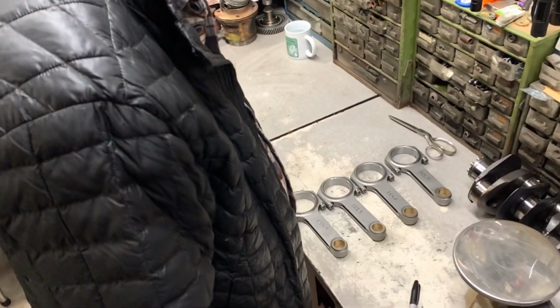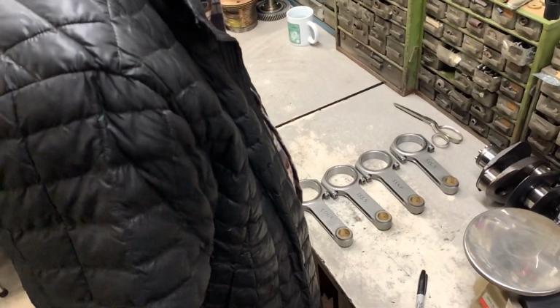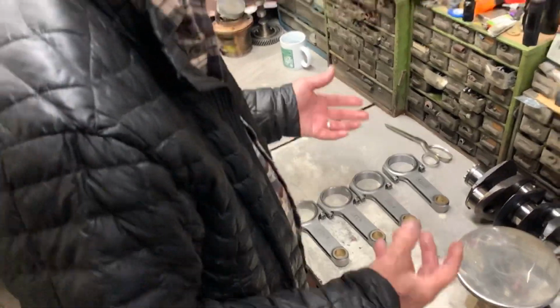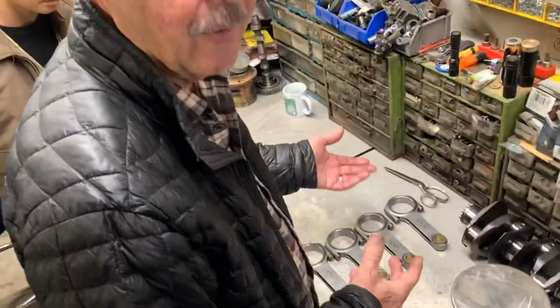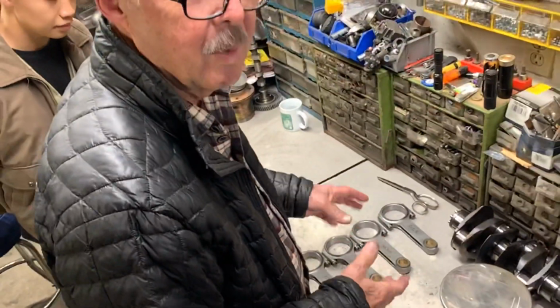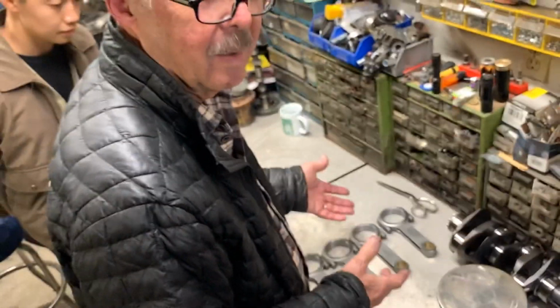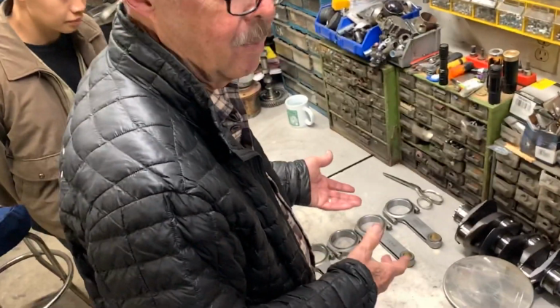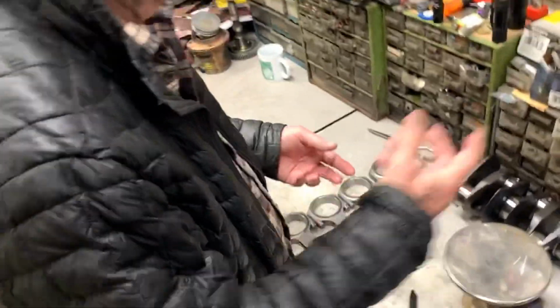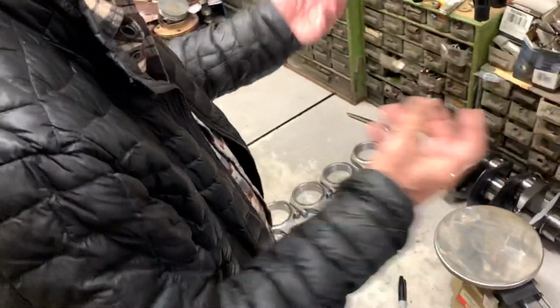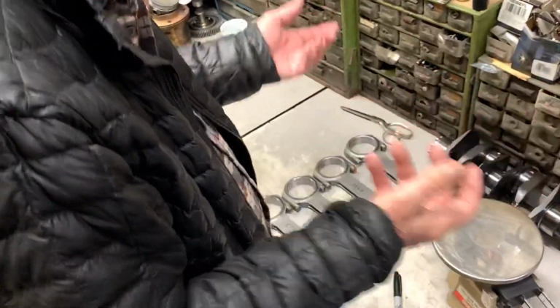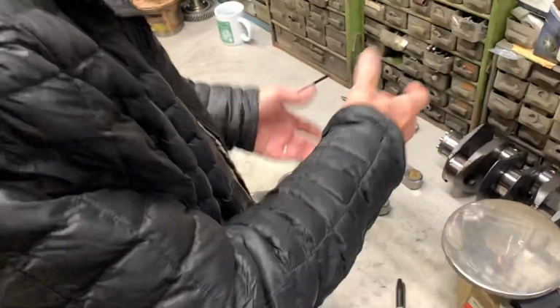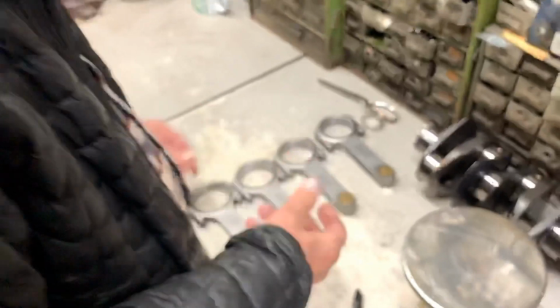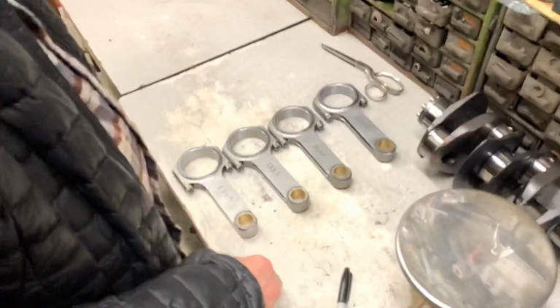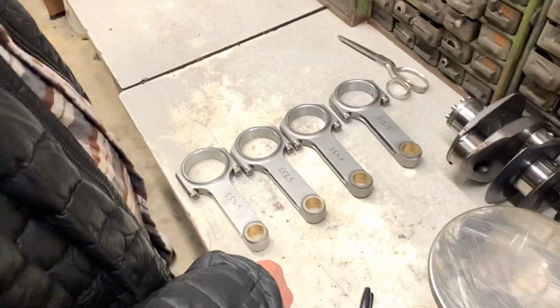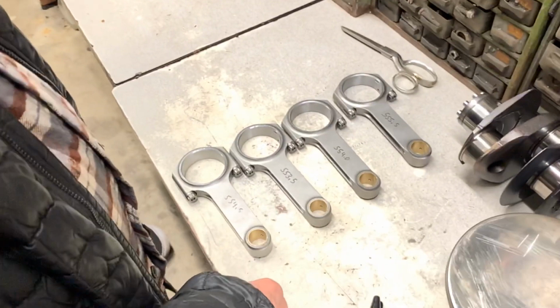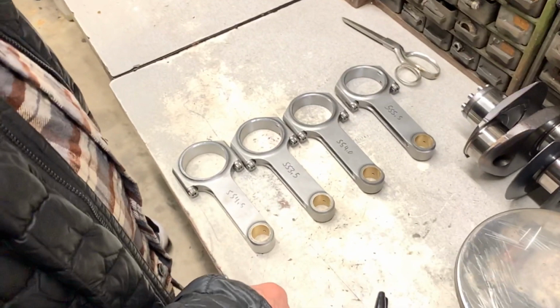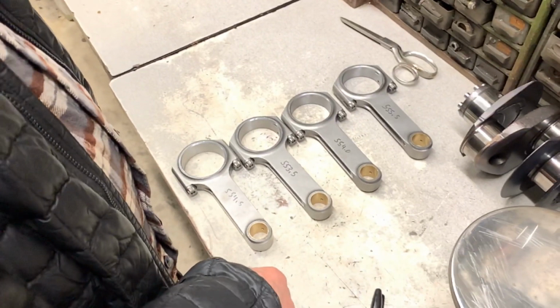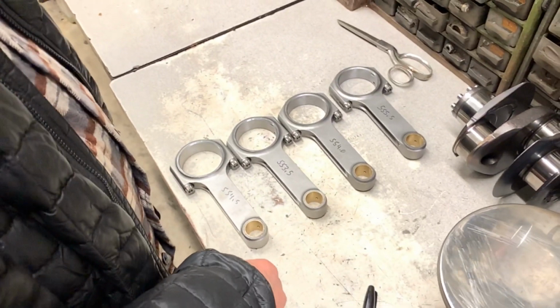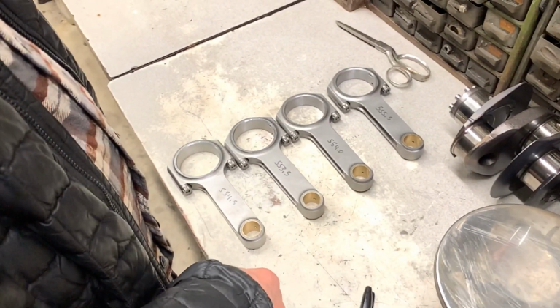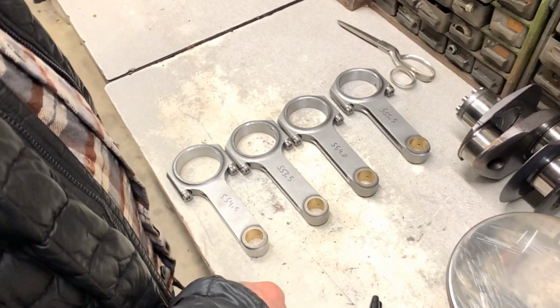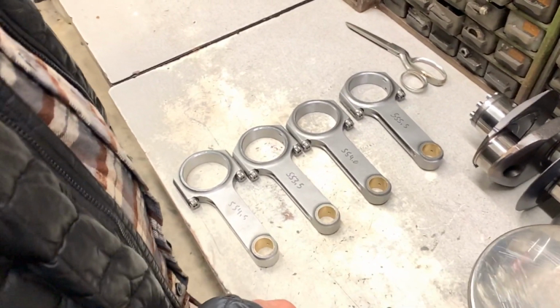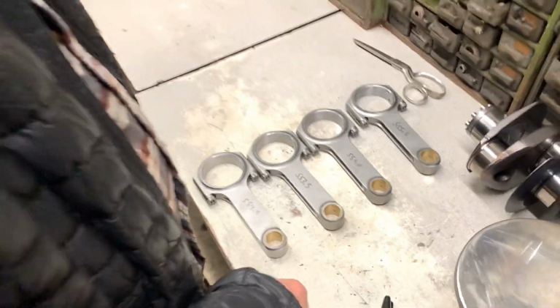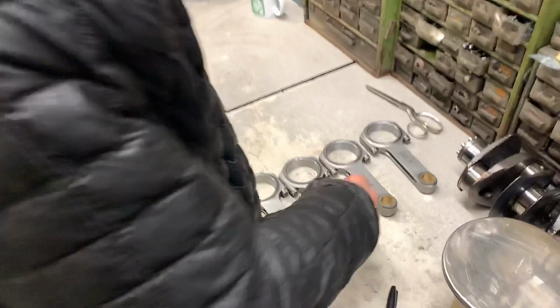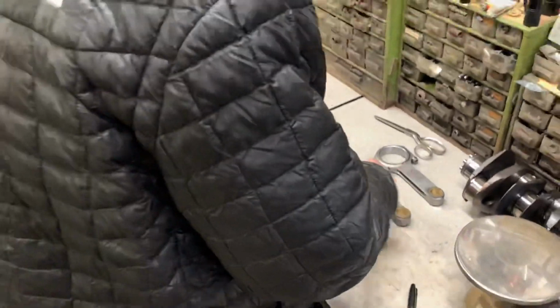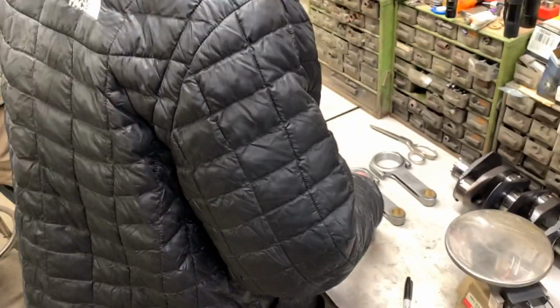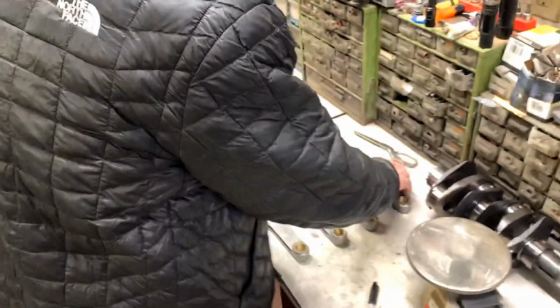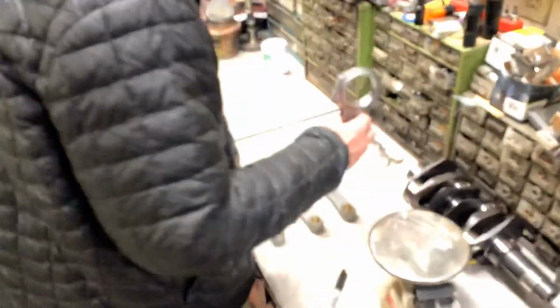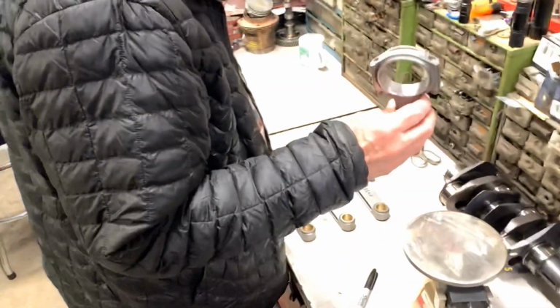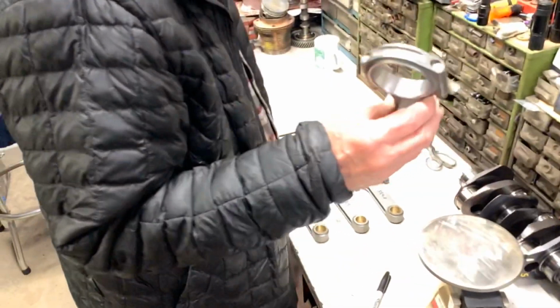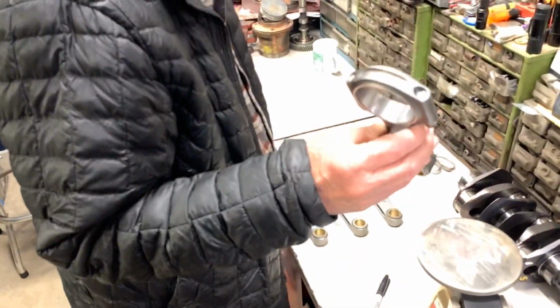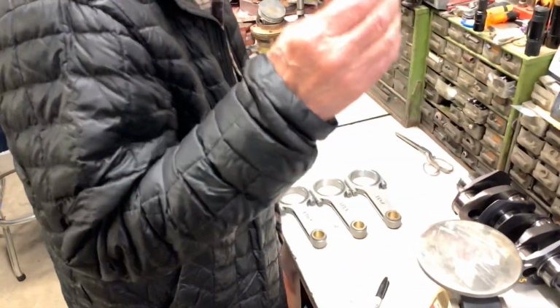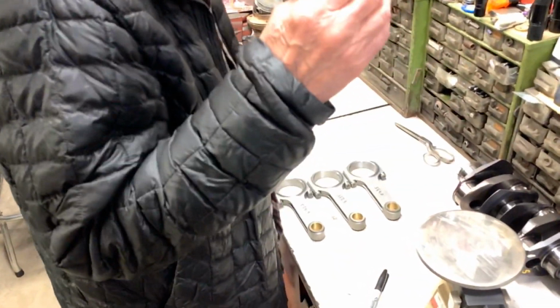Well, they probably match them at the factory where they make them — they just pull a bunch of them out and match them. This is a racing engine, so we want to get a little closer. So we'll take a little bit of weight off of this one. Yes, this is the heaviest one.